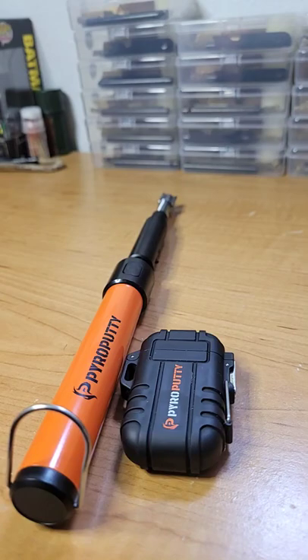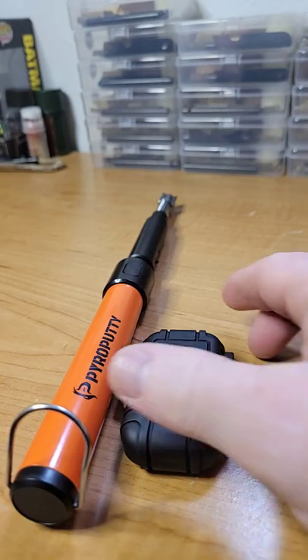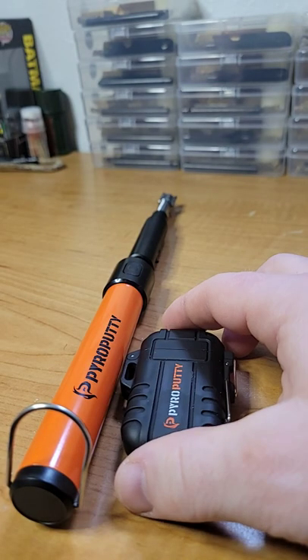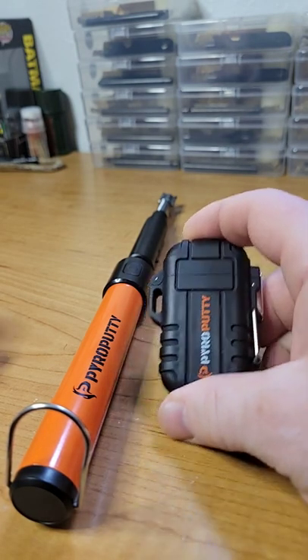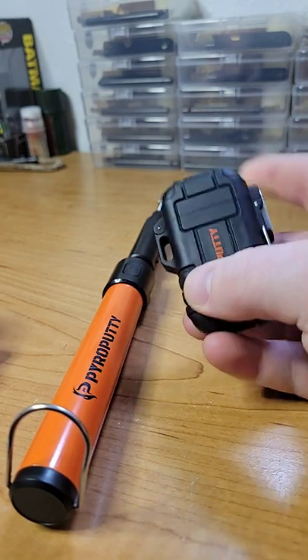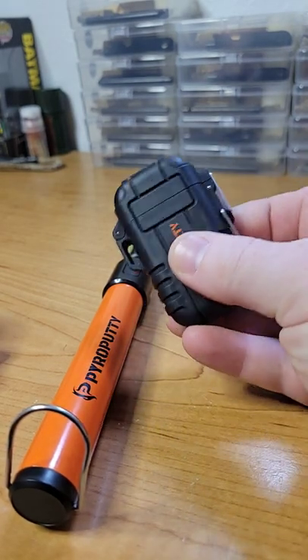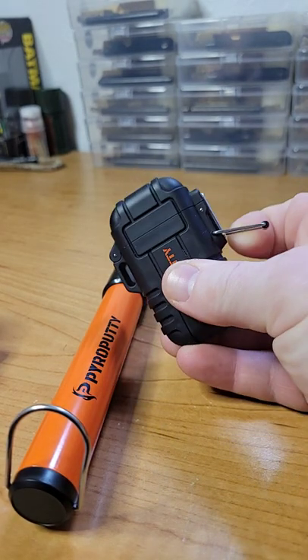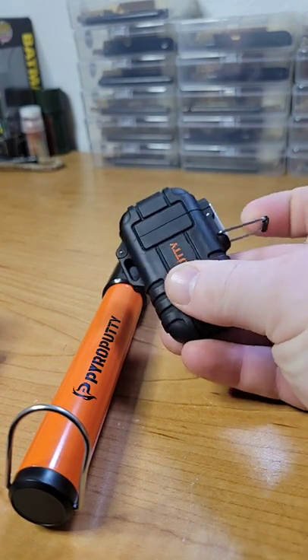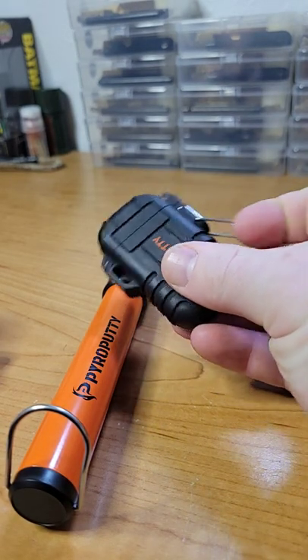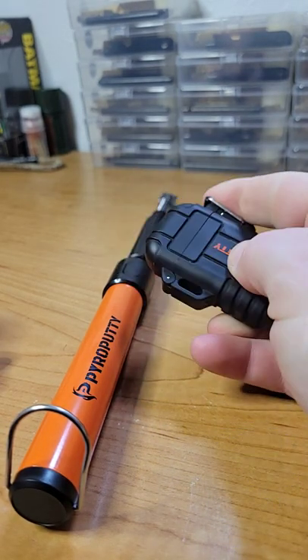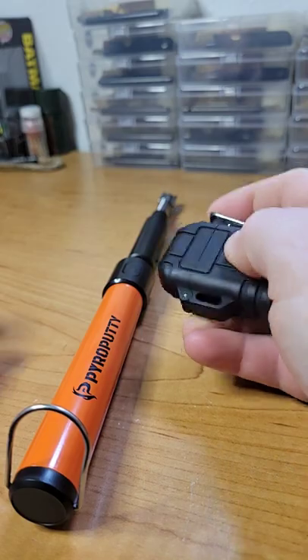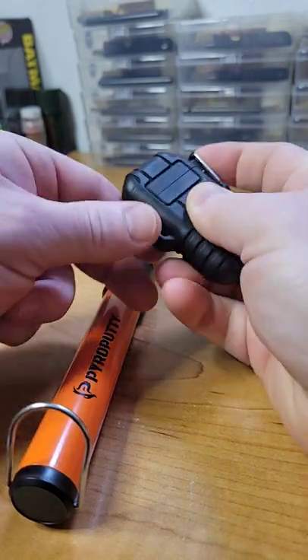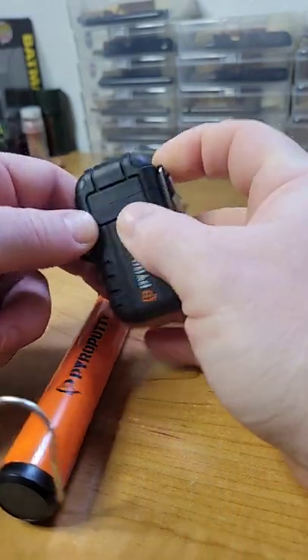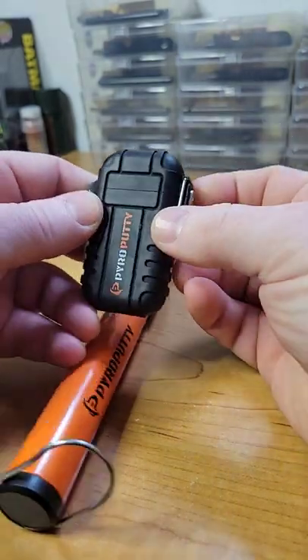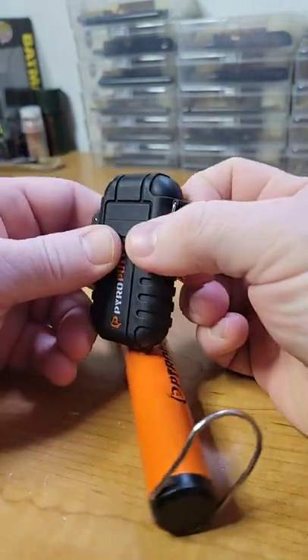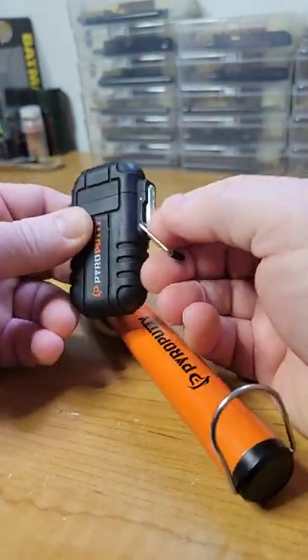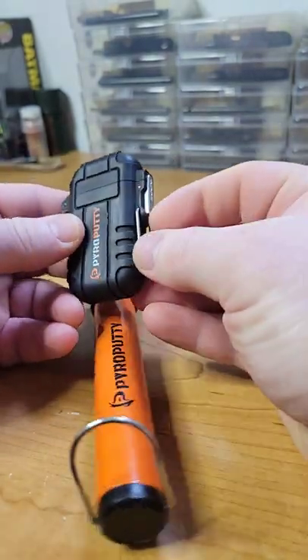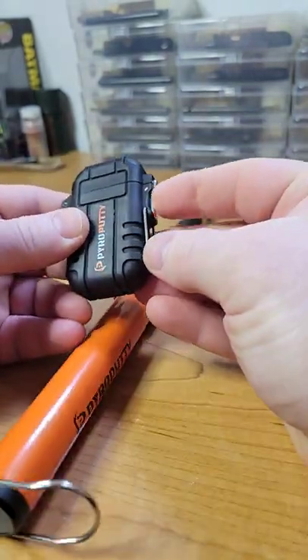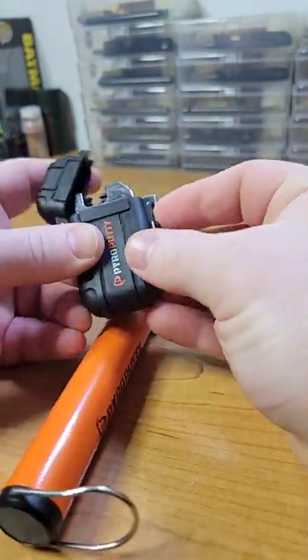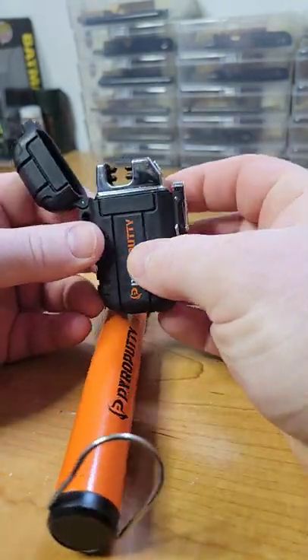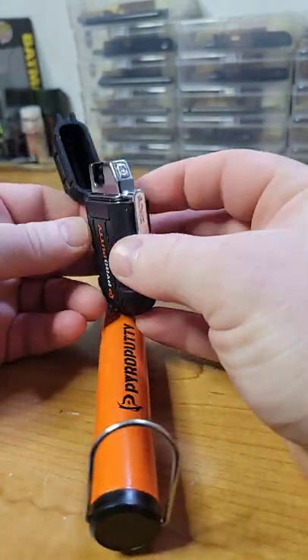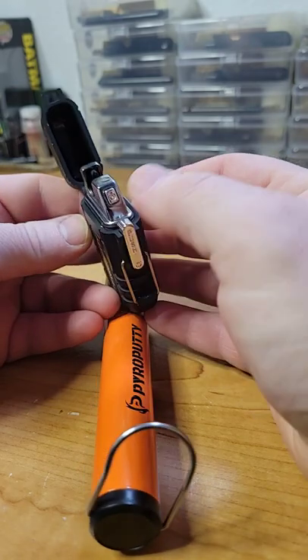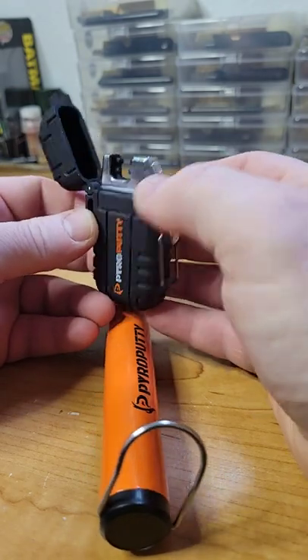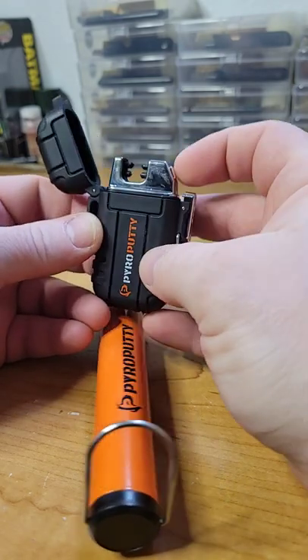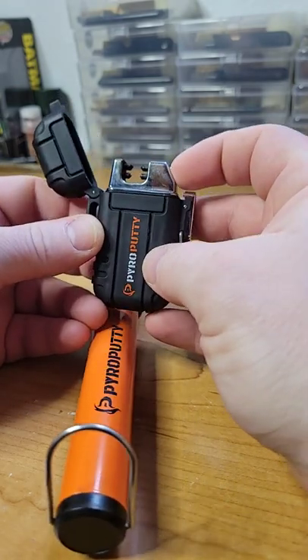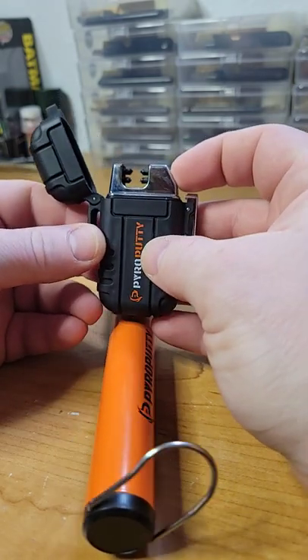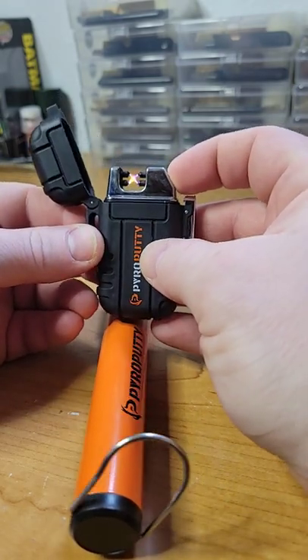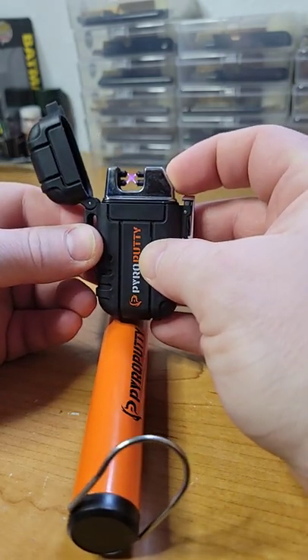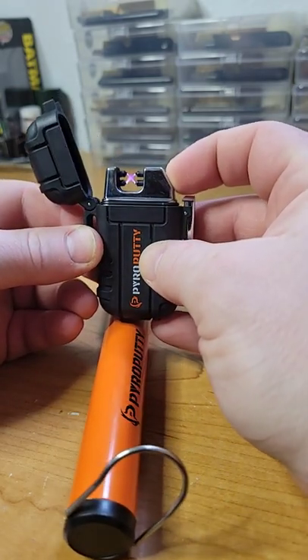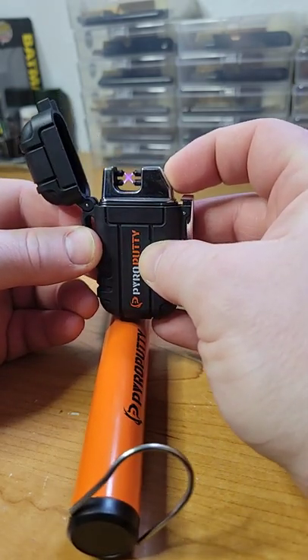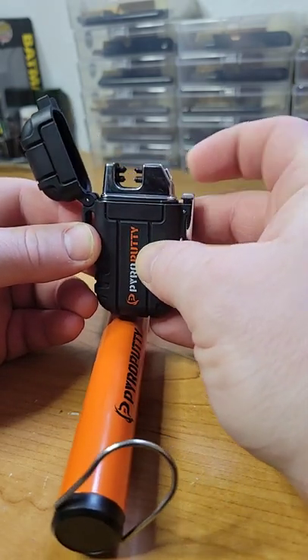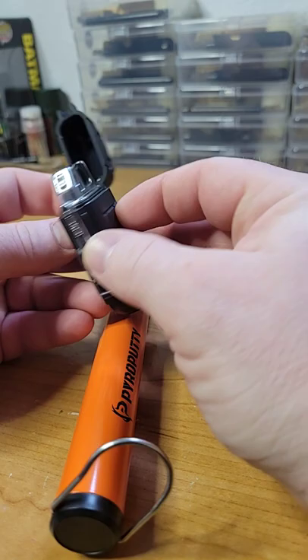Here are two different Pyro Putty lighters. You got the tiny guy — the clip, push the button, button's right there — and that's a dual arc lighter. Sweet, huh?